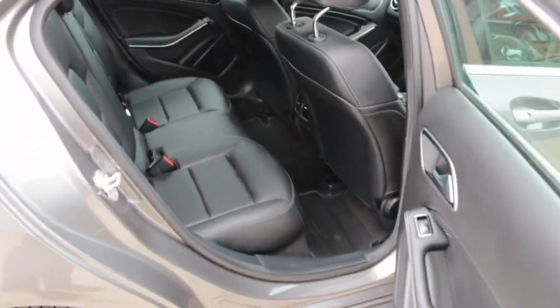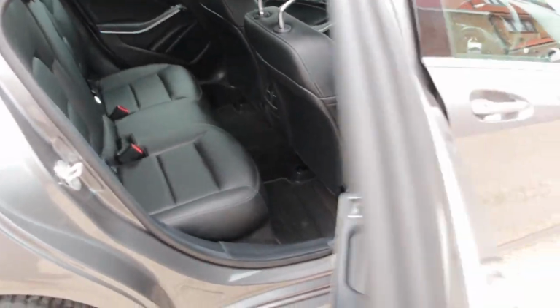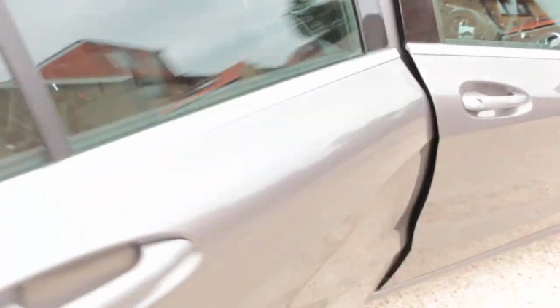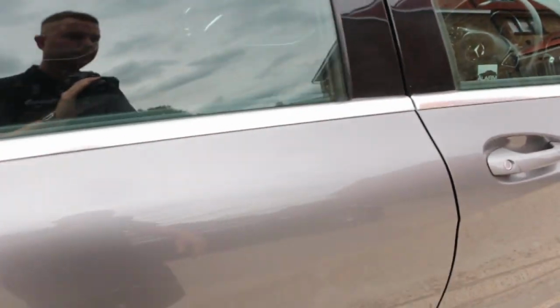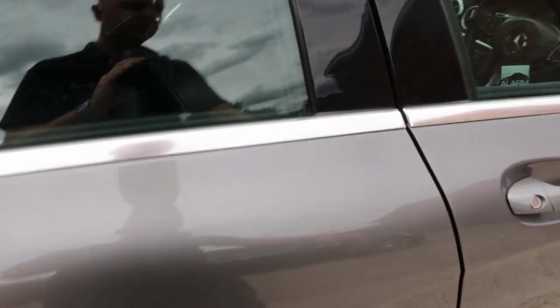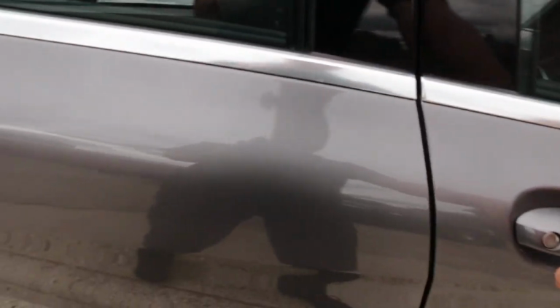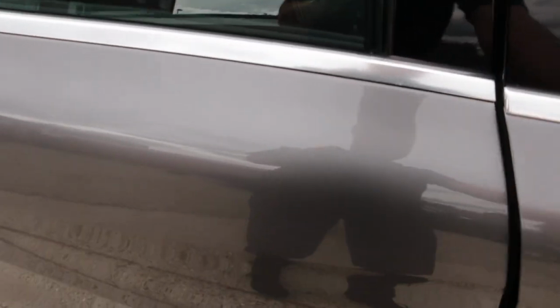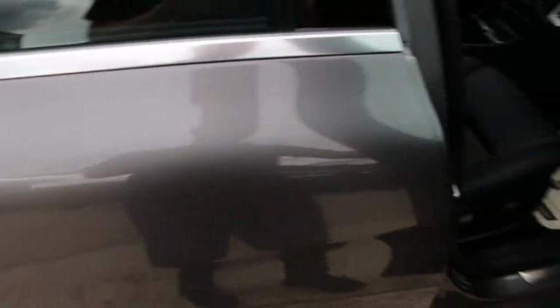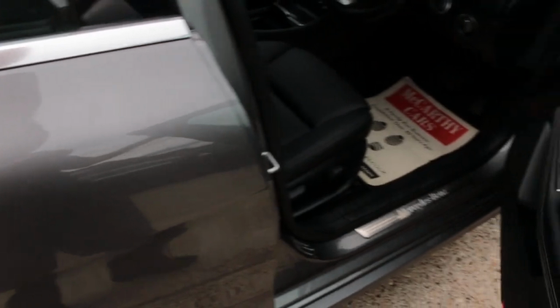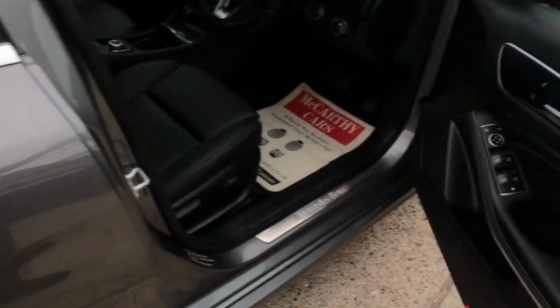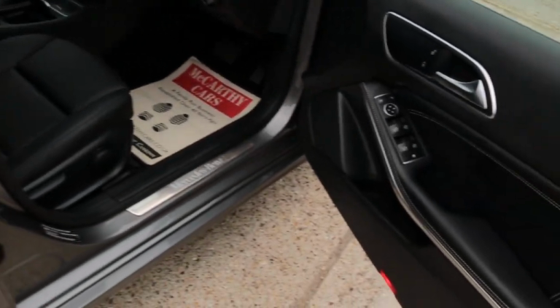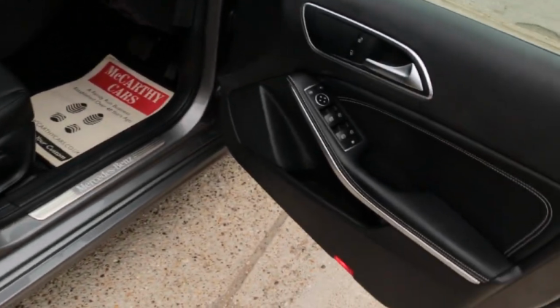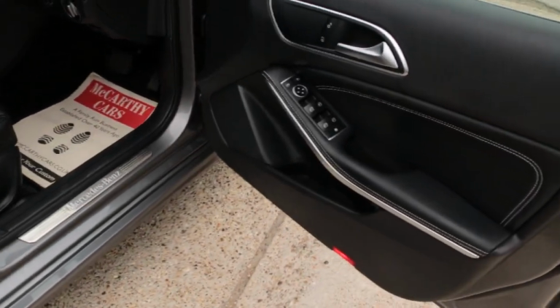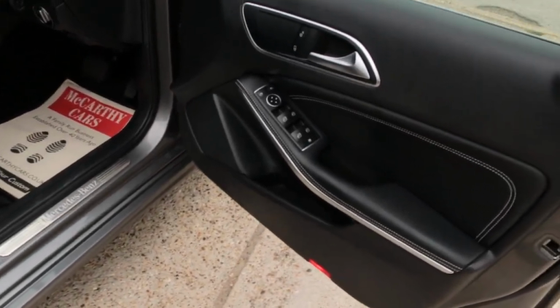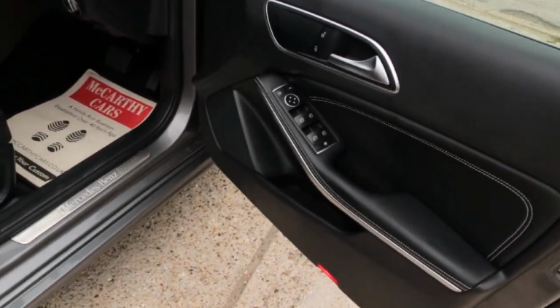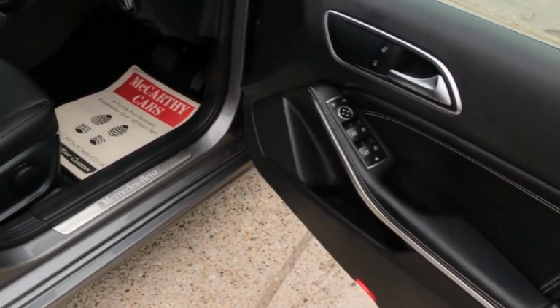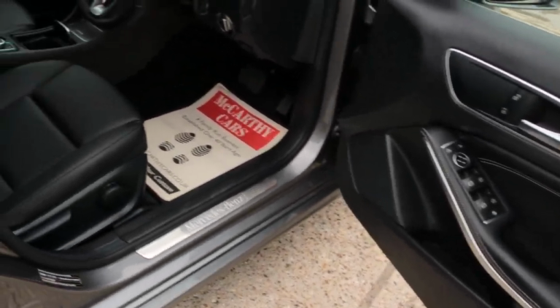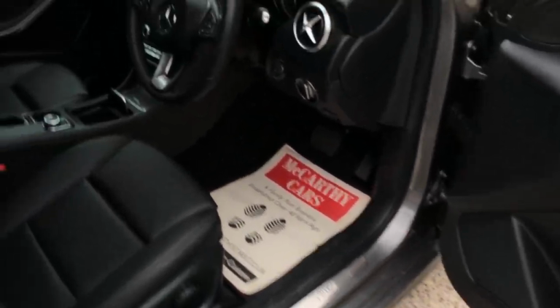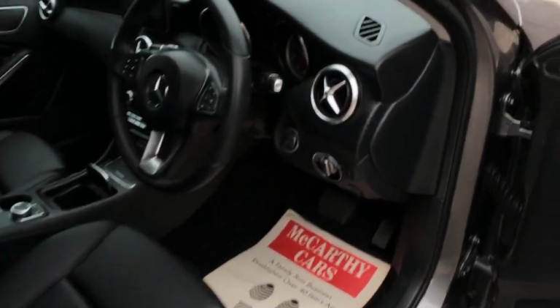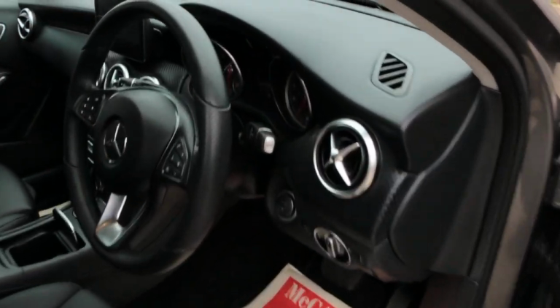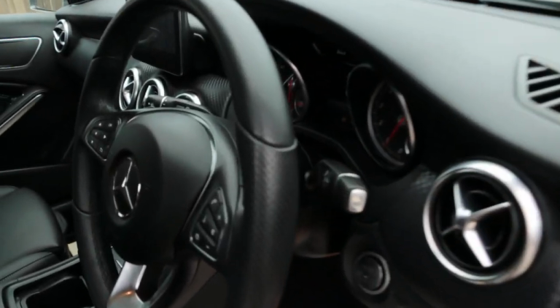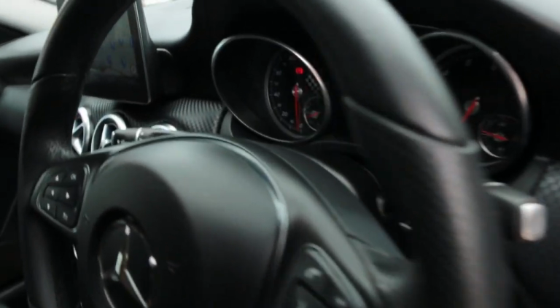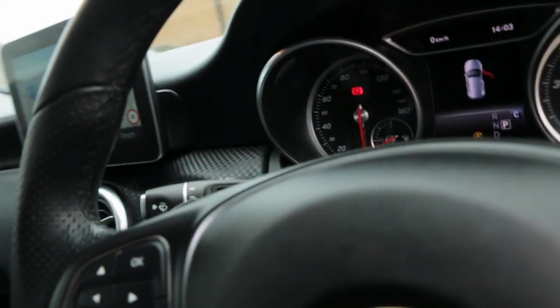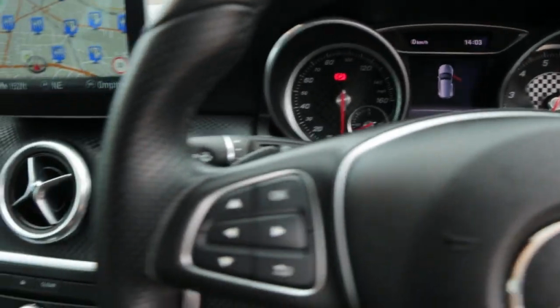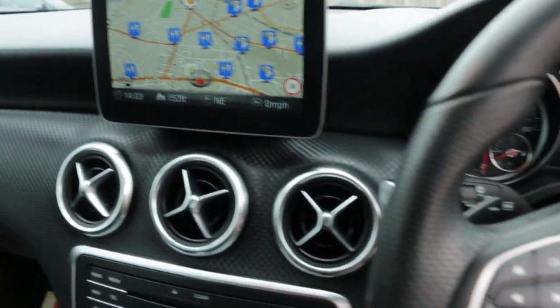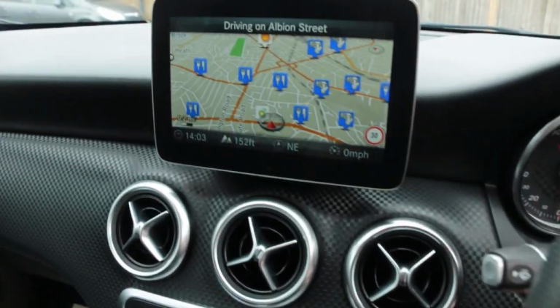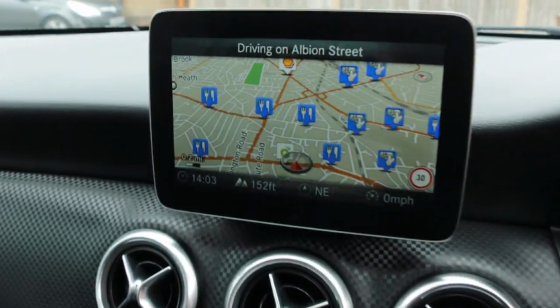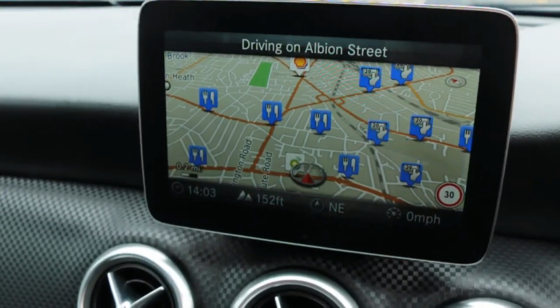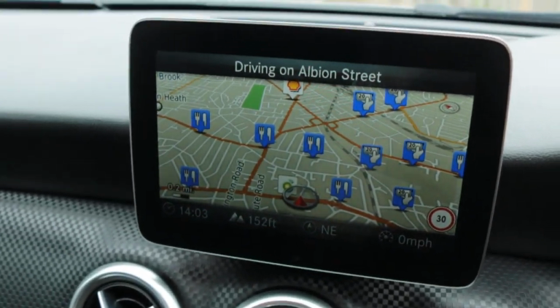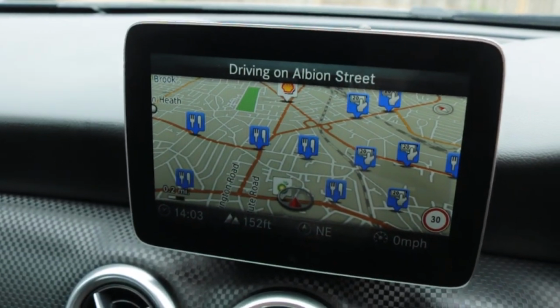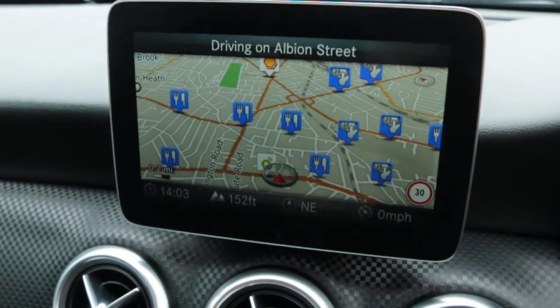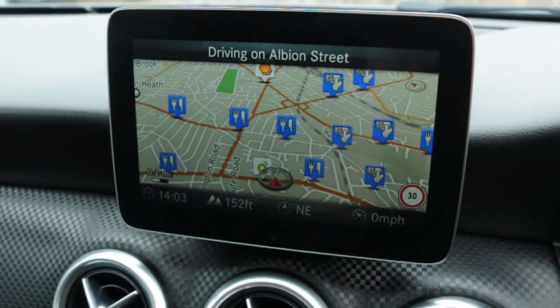4 electric windows, electric mirrors, front auto headlights.